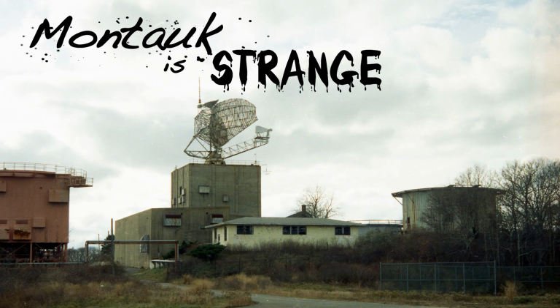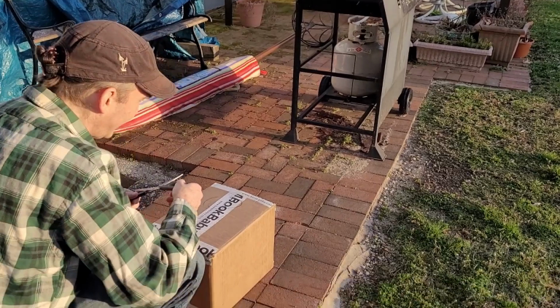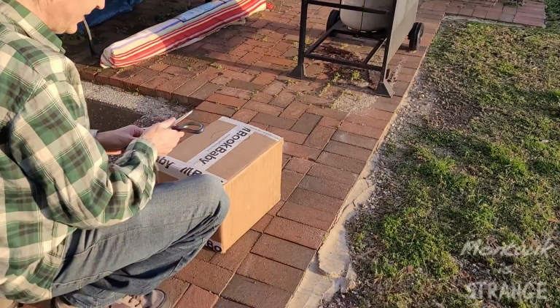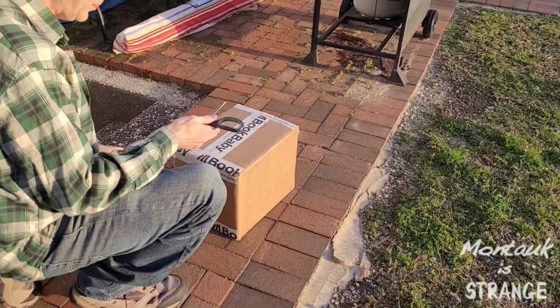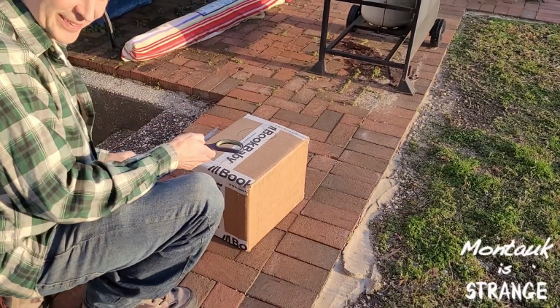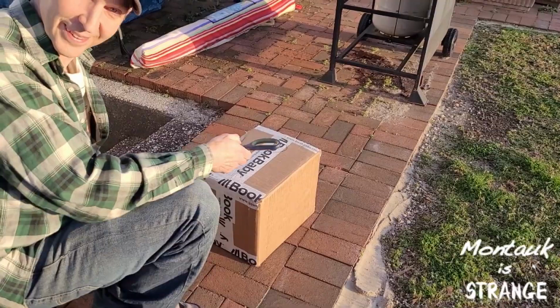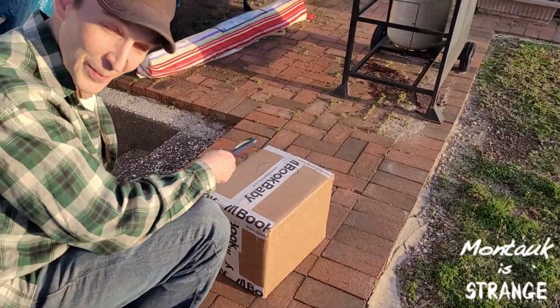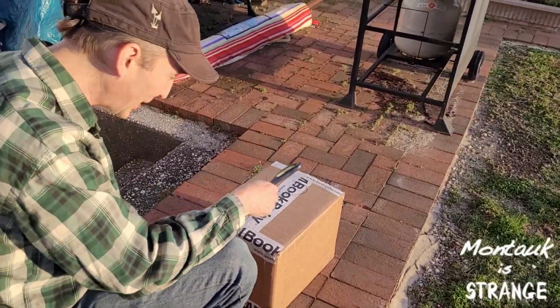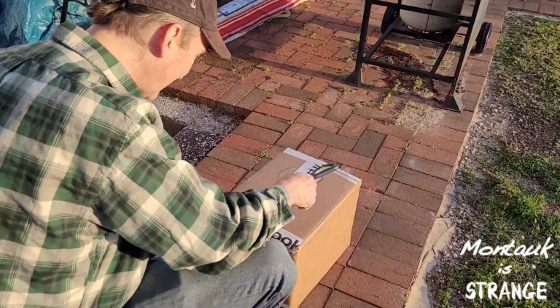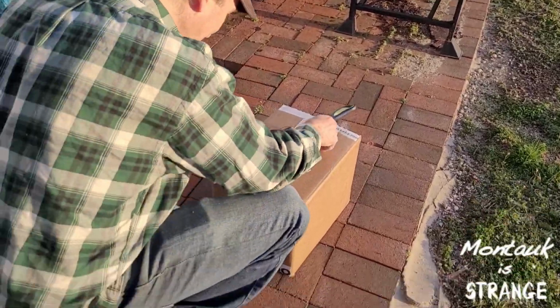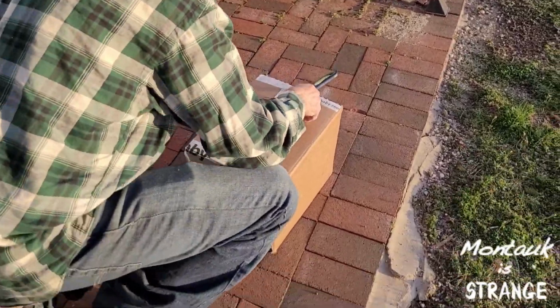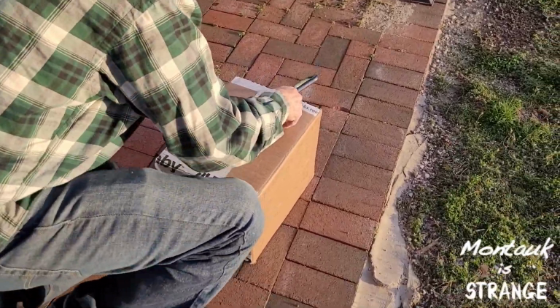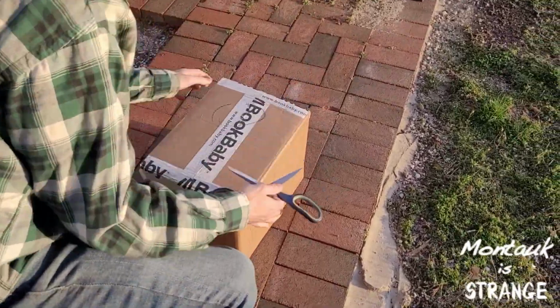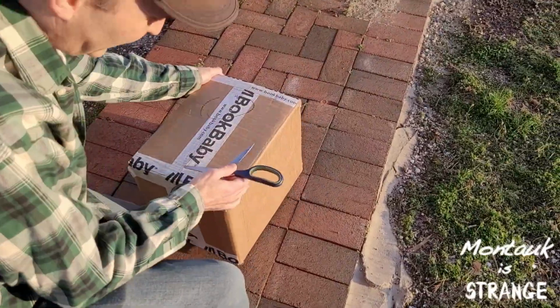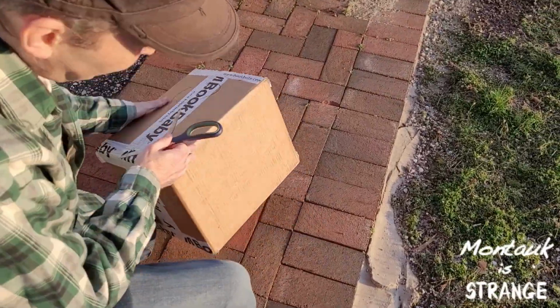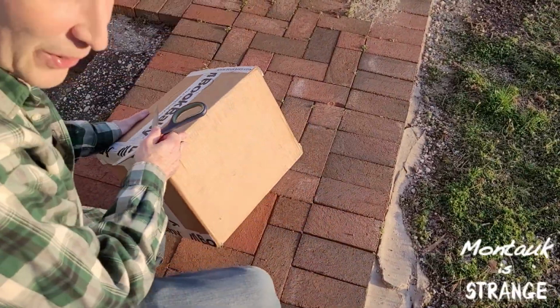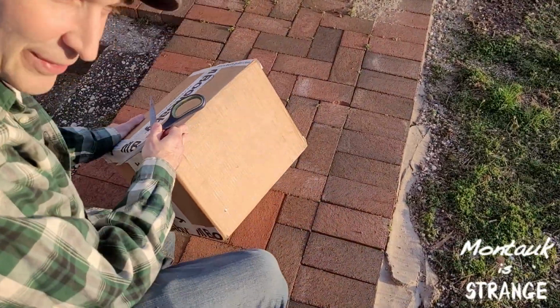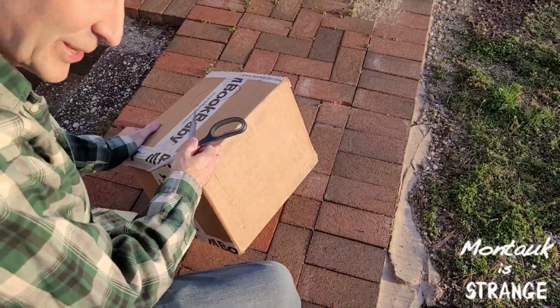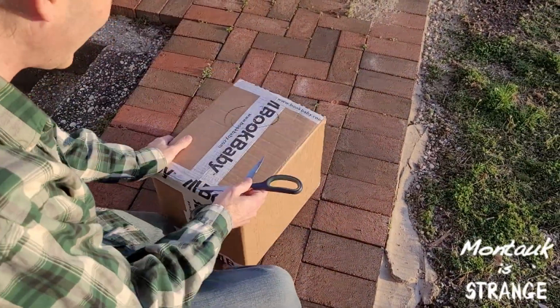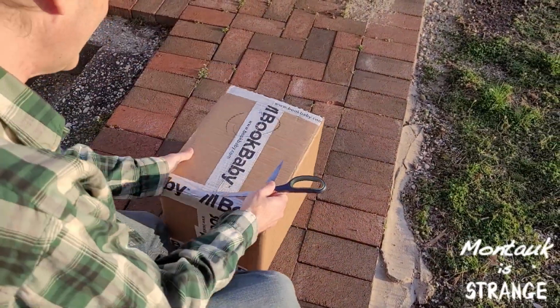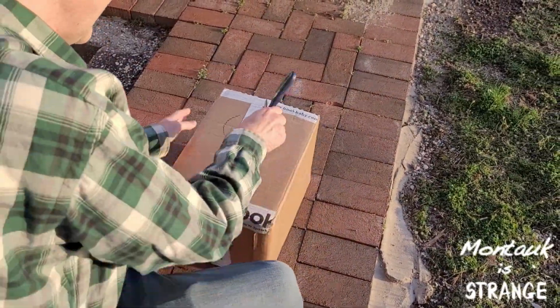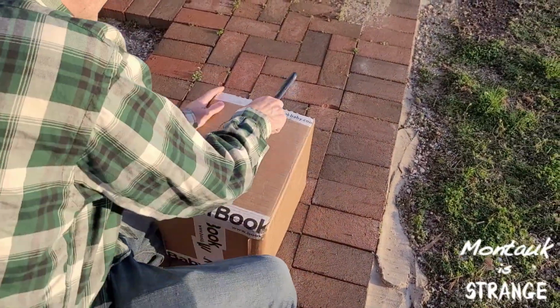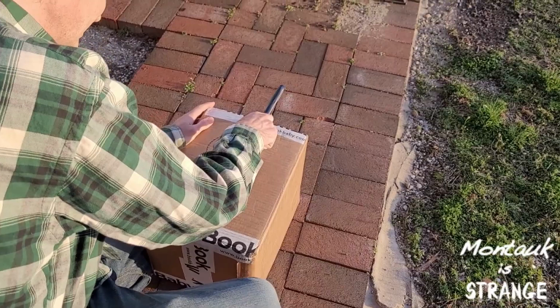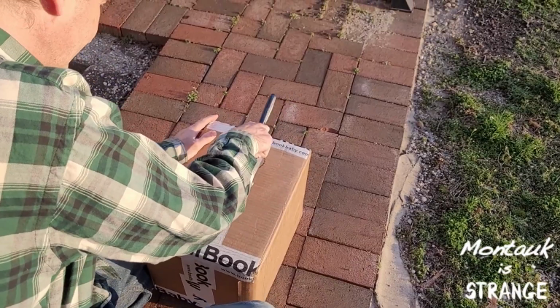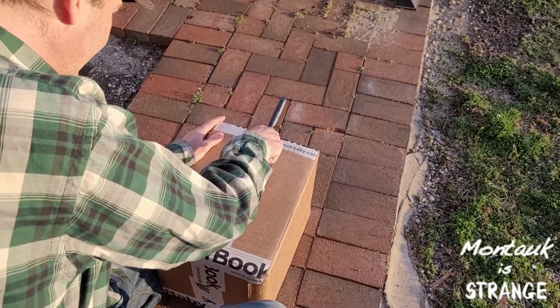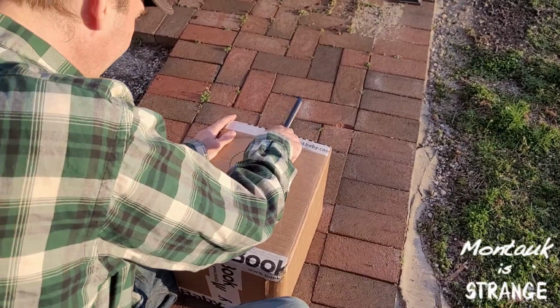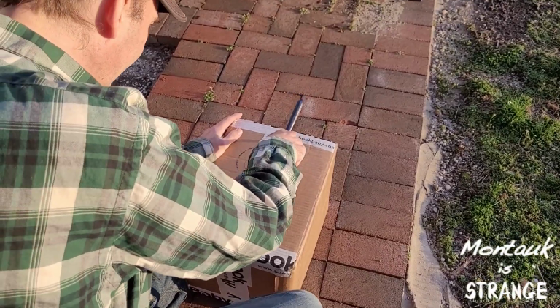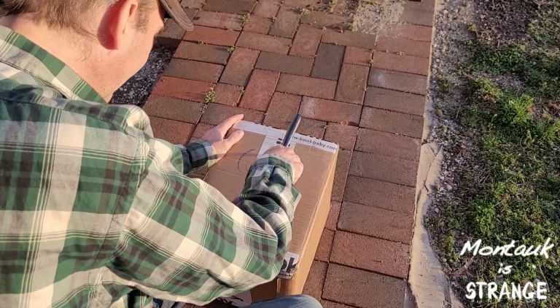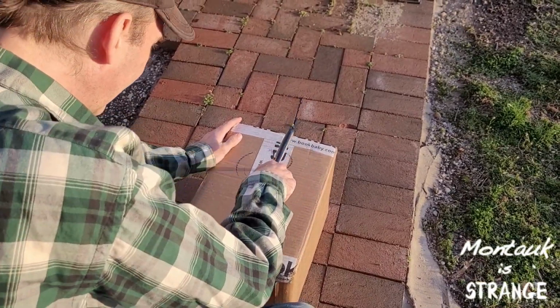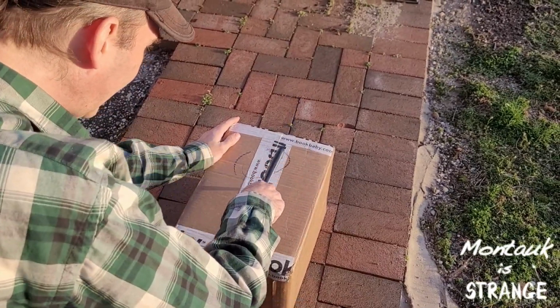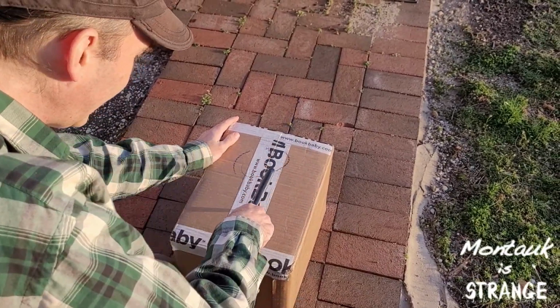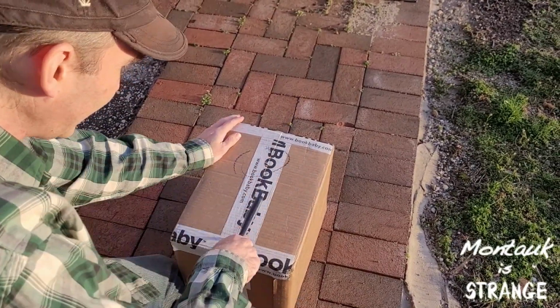What you got? Box. Box of what? Big box of books, it's very heavy. Let's open it up and see. Is this like an unboxing of some sort?